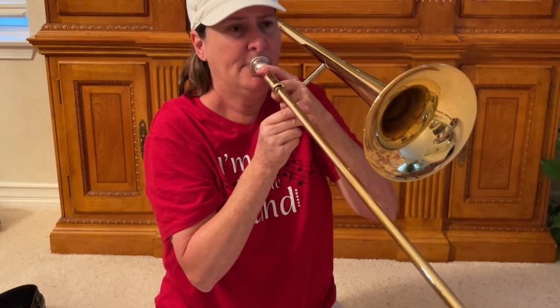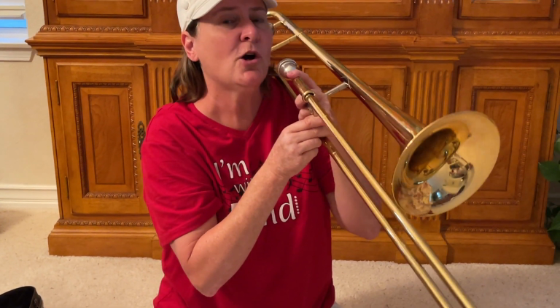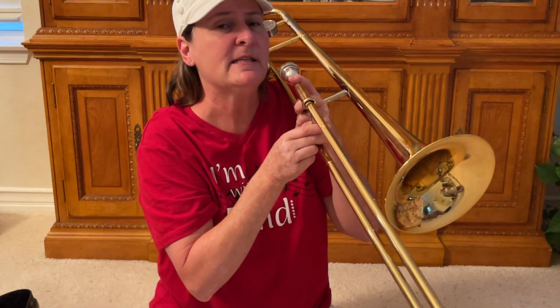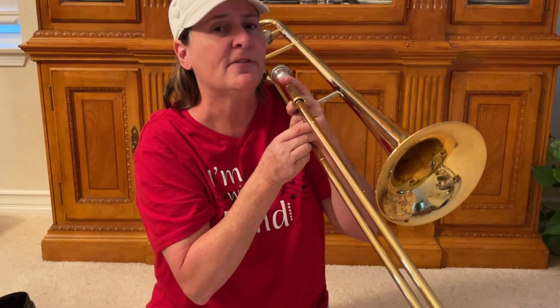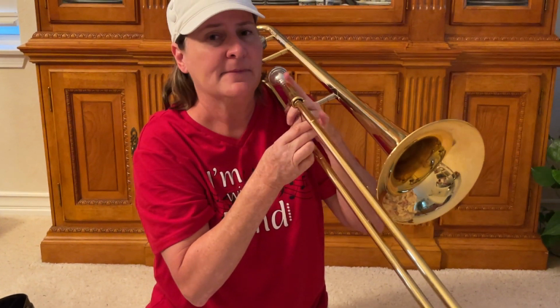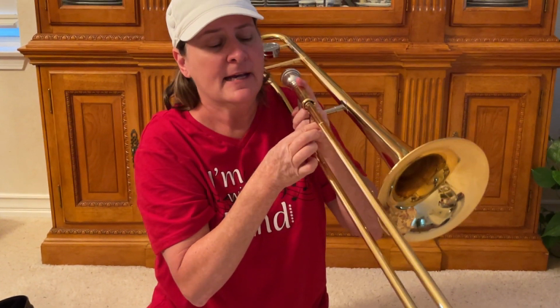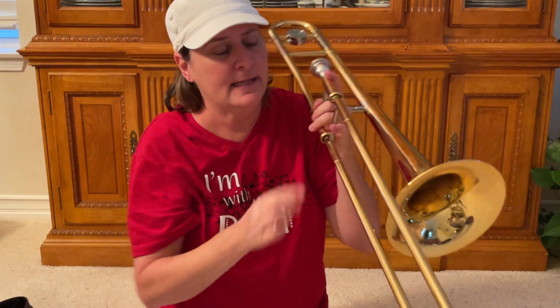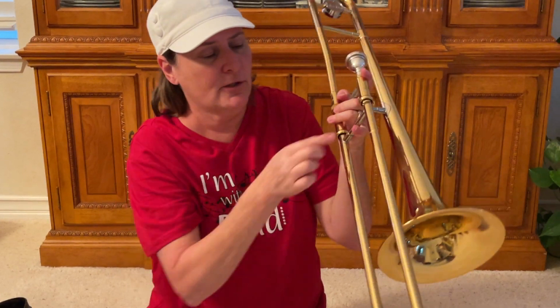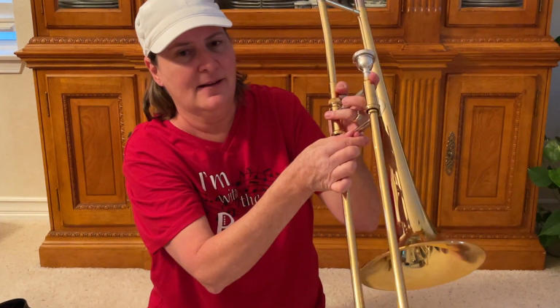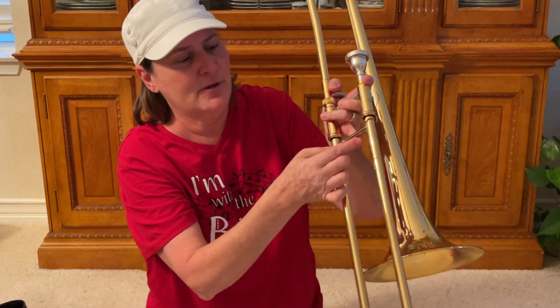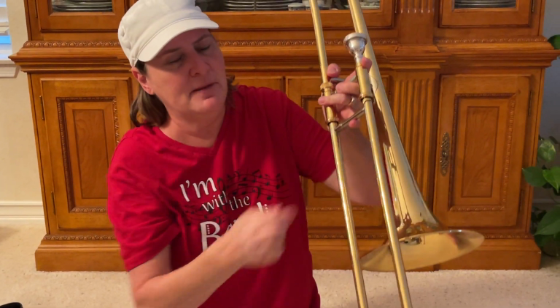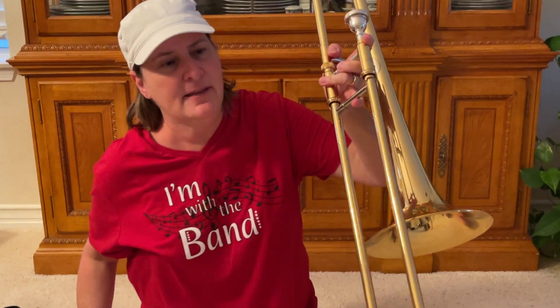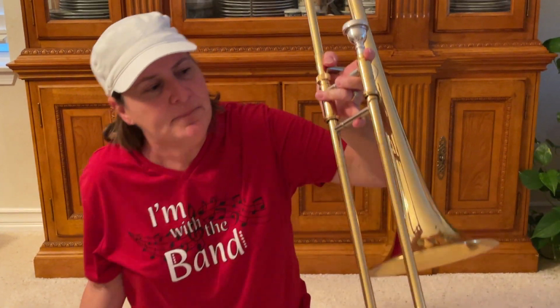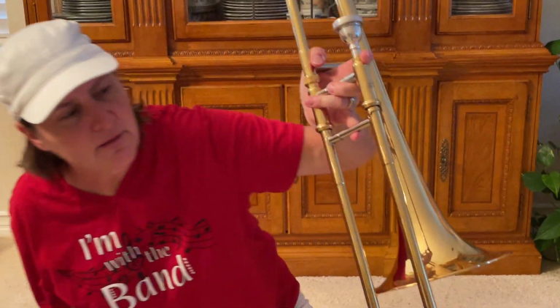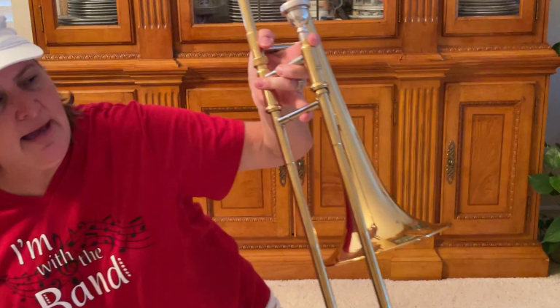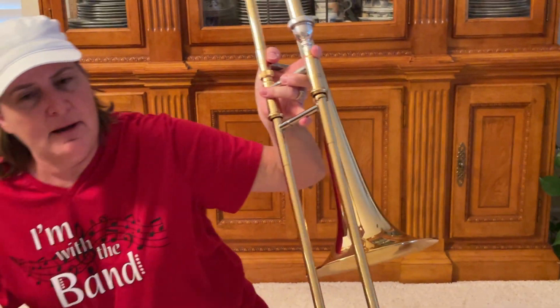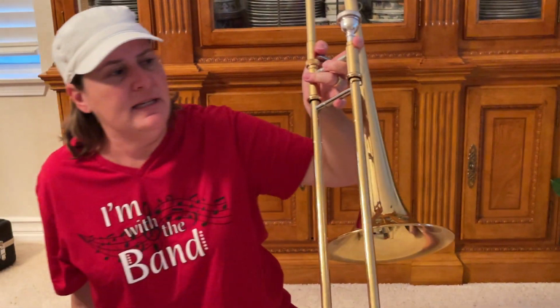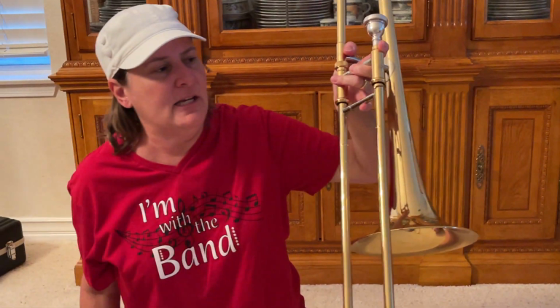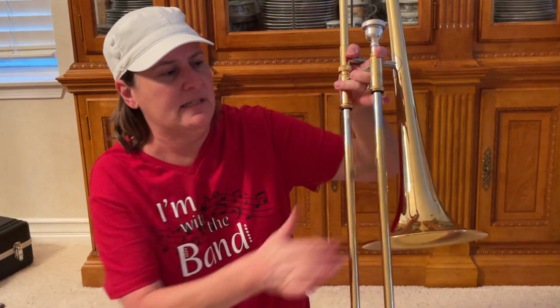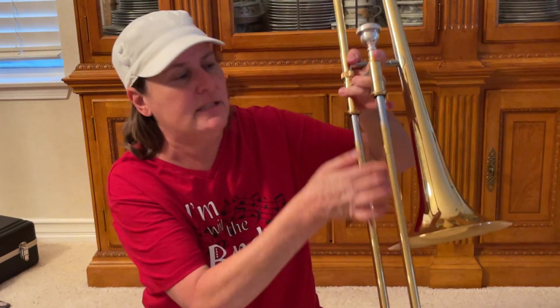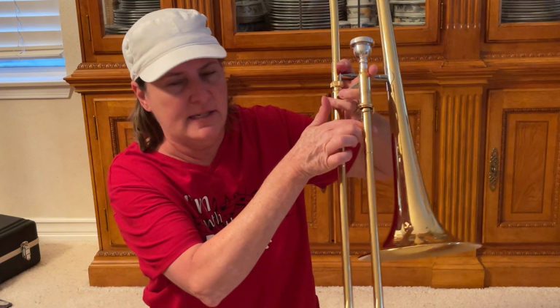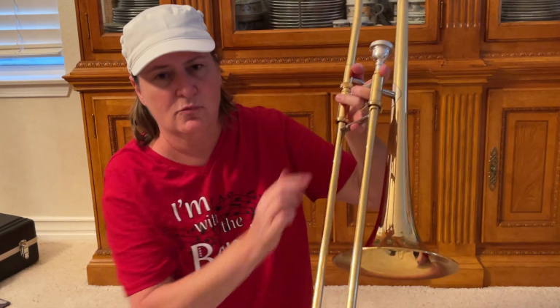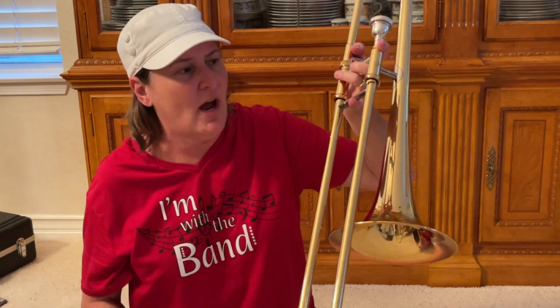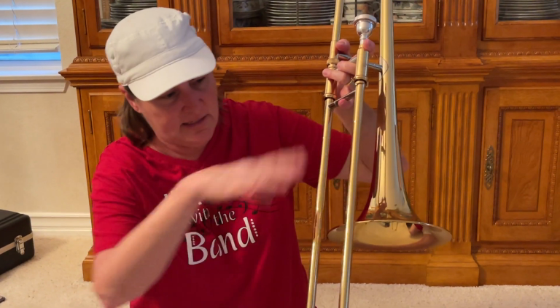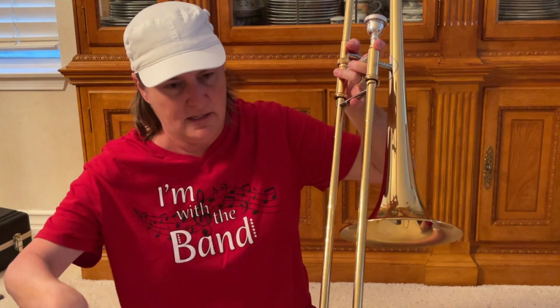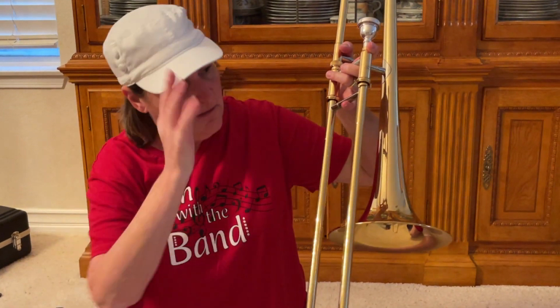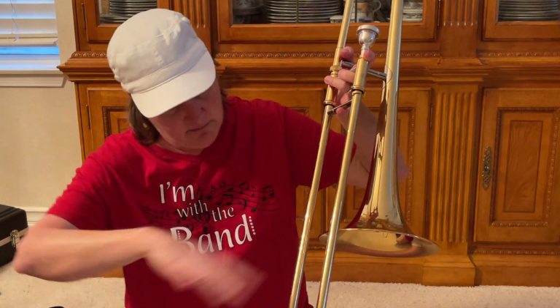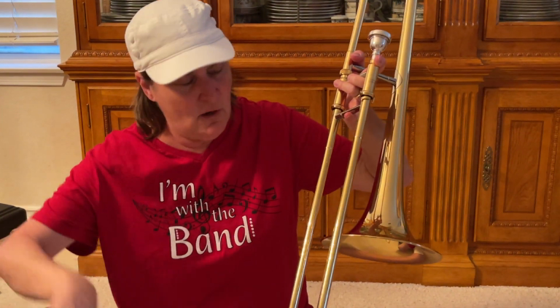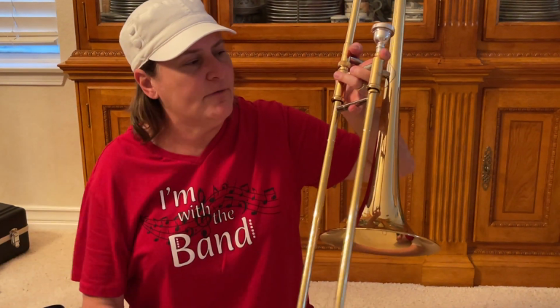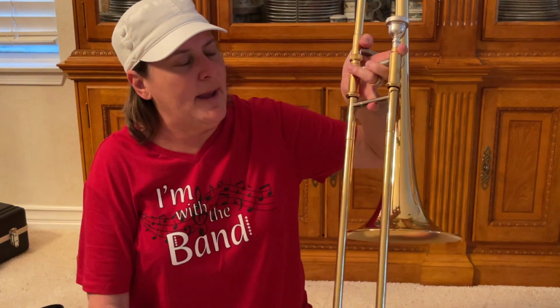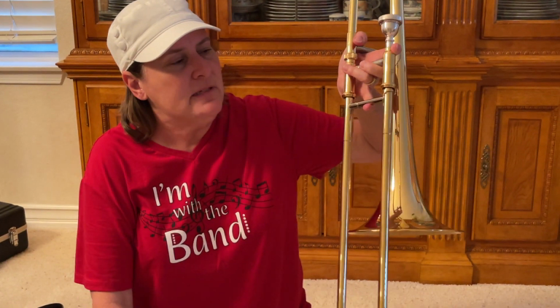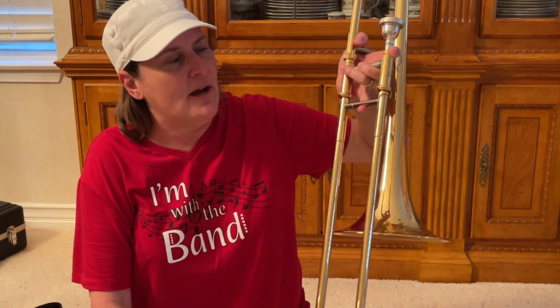That low note is a B flat. Look — I put my pinky there. My pinky is catching the slide so it doesn't rush off.